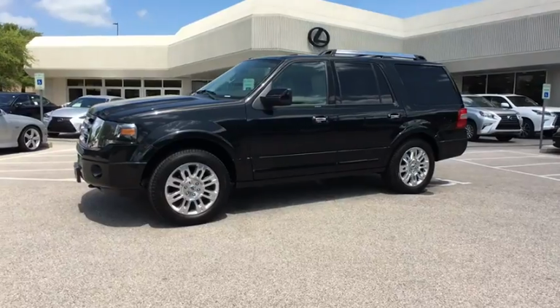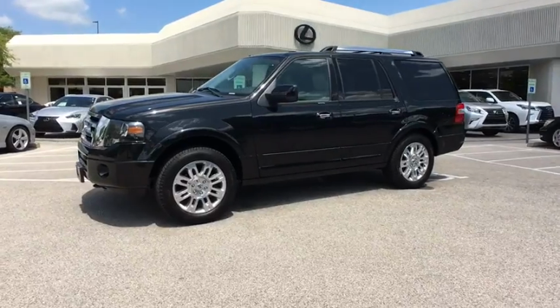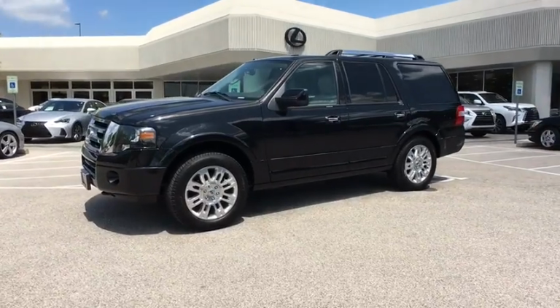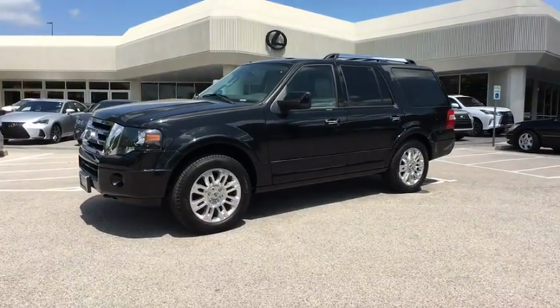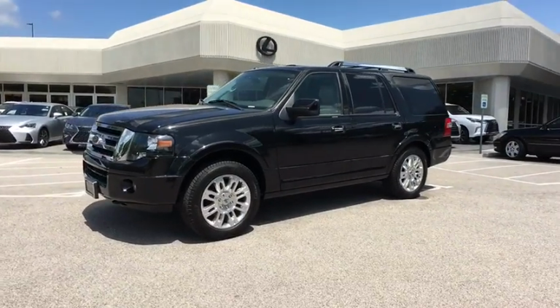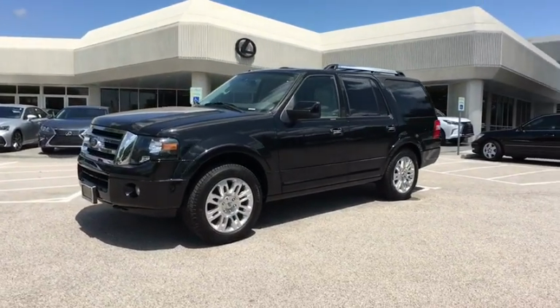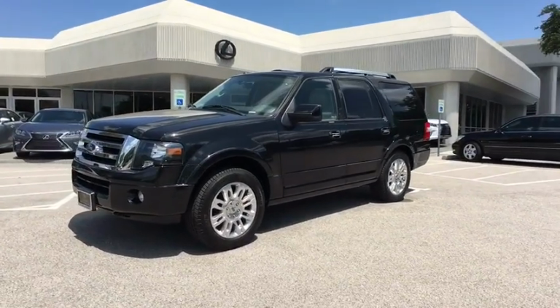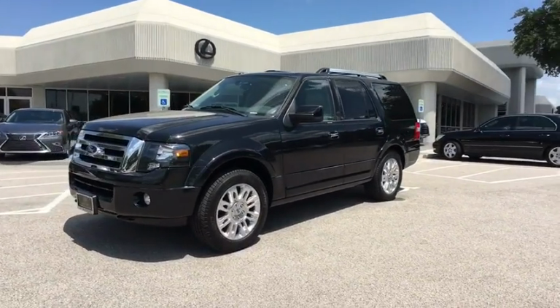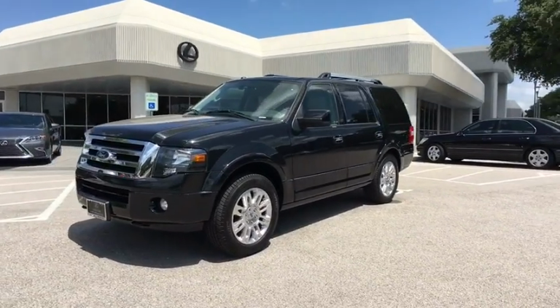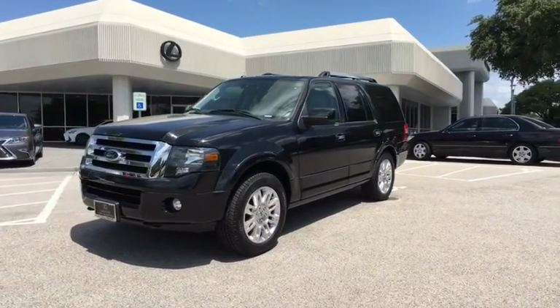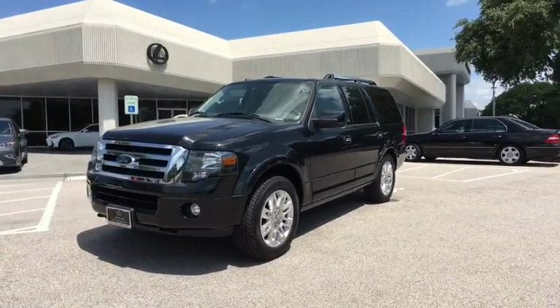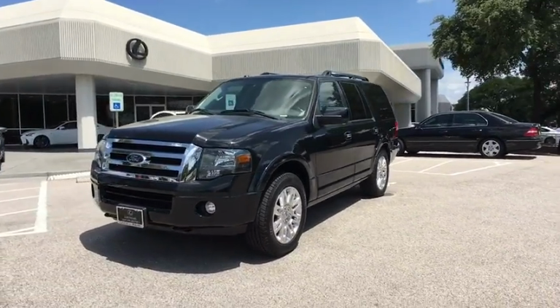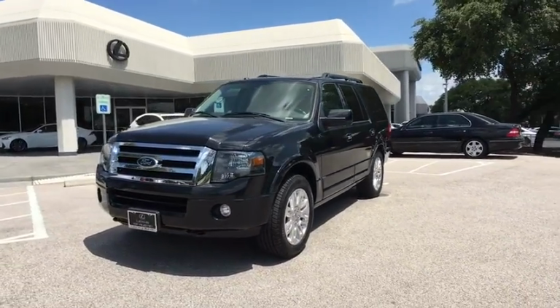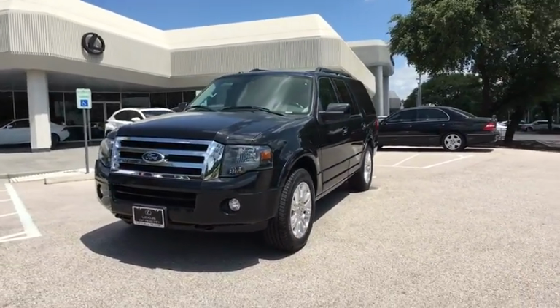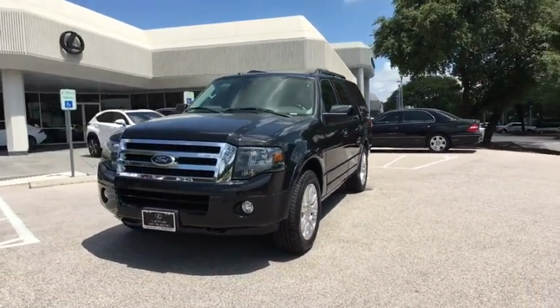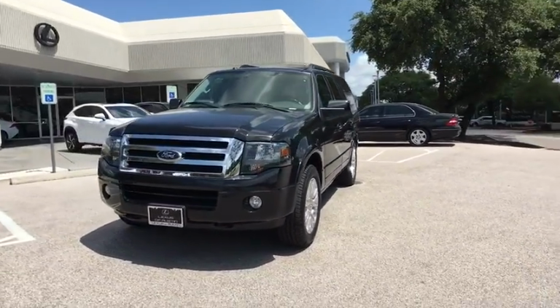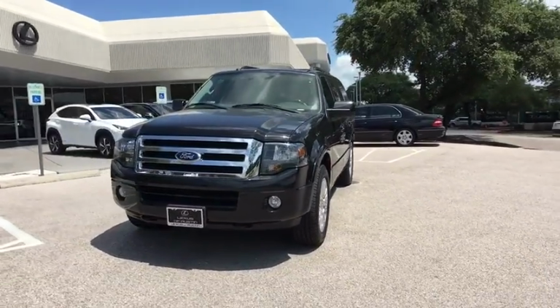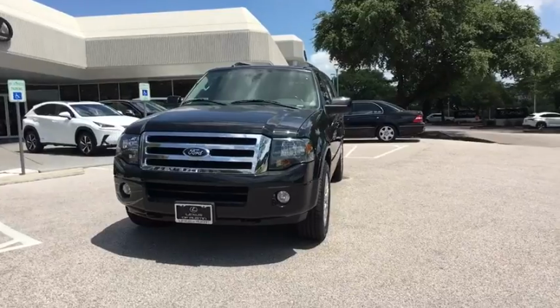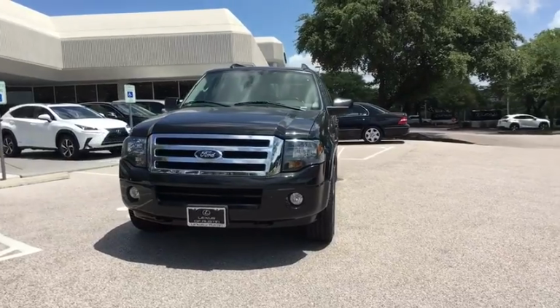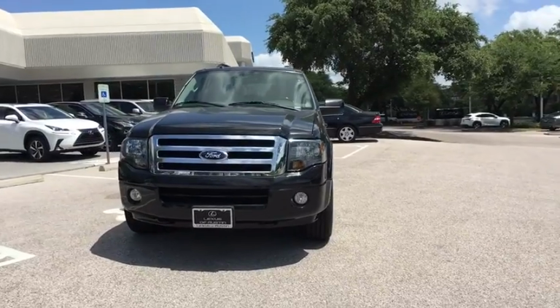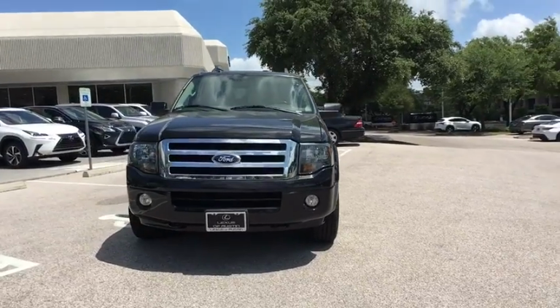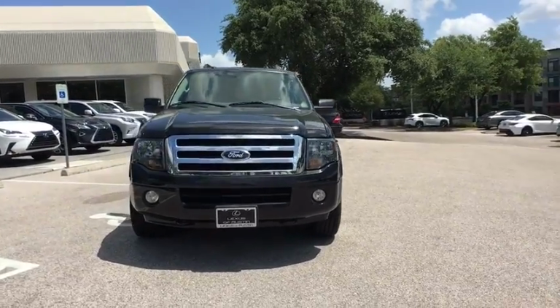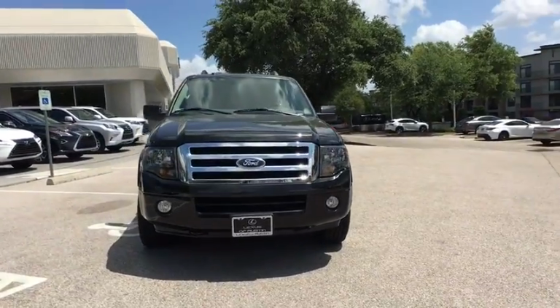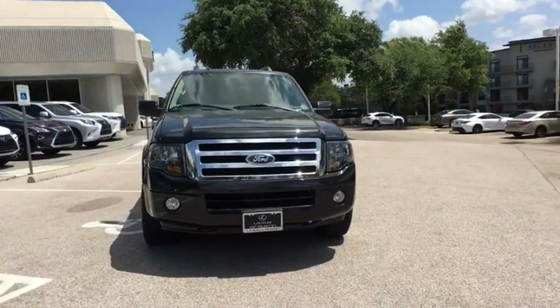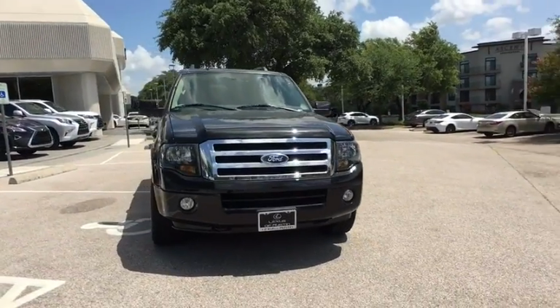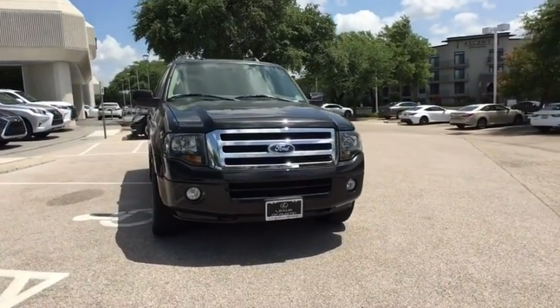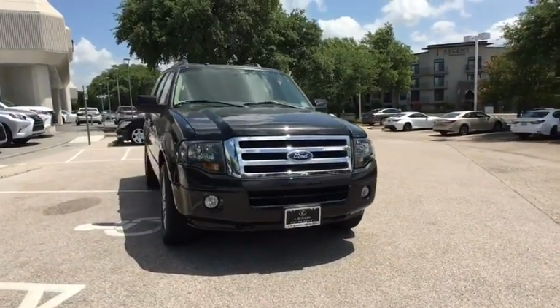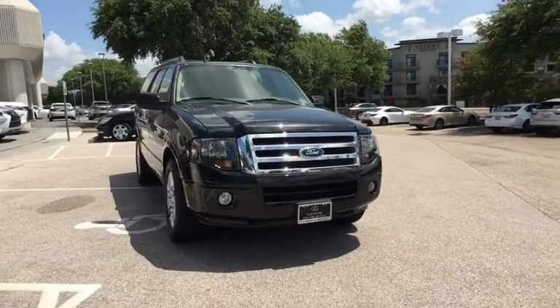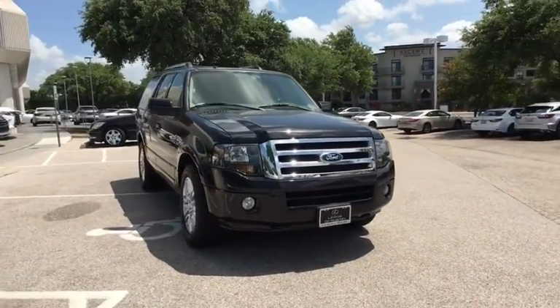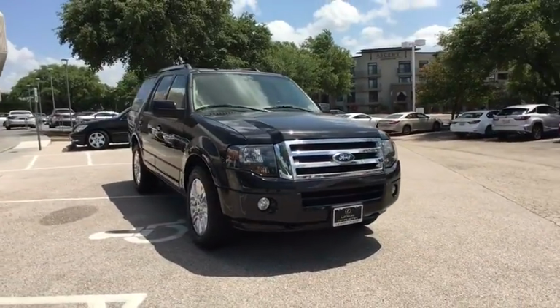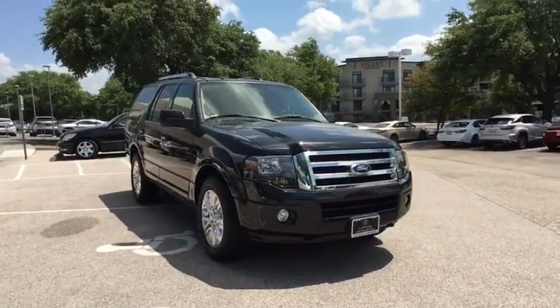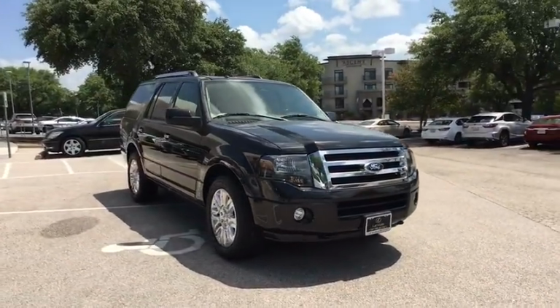The 2014 Ford Expedition. Powerful, controlled, resourceful. Expedition. This vehicle has less than 45,000 miles.